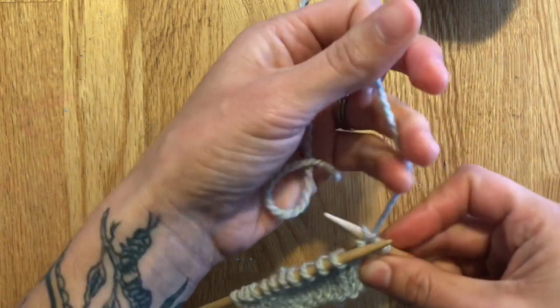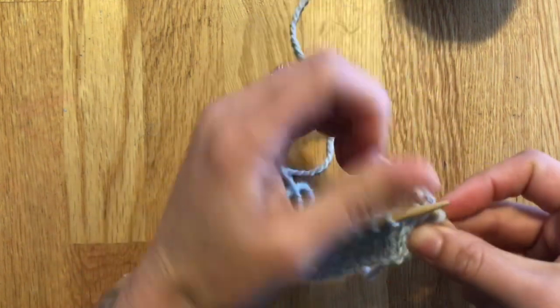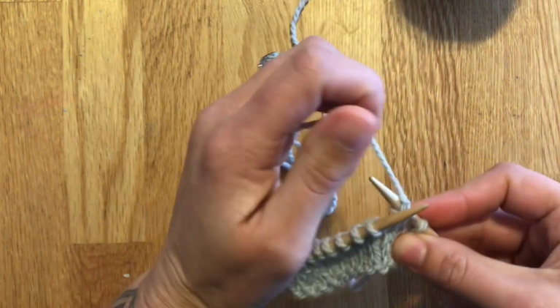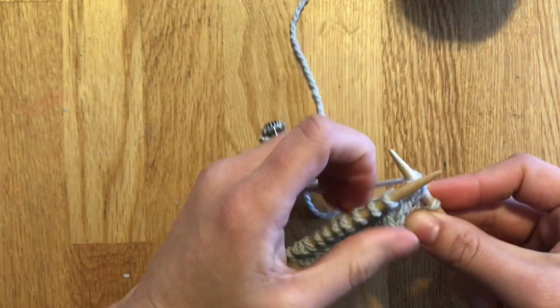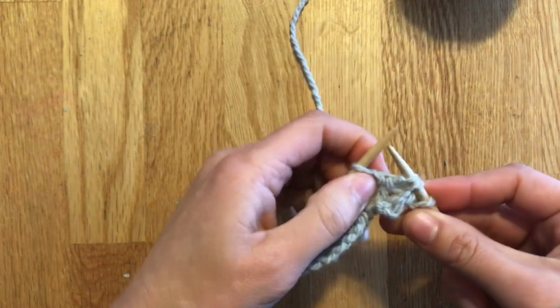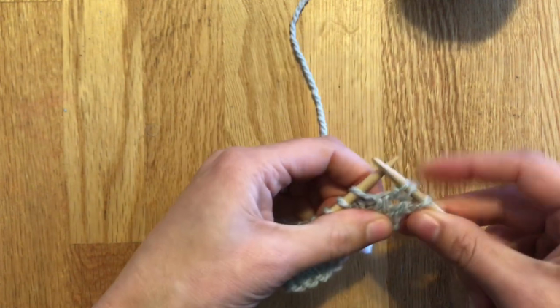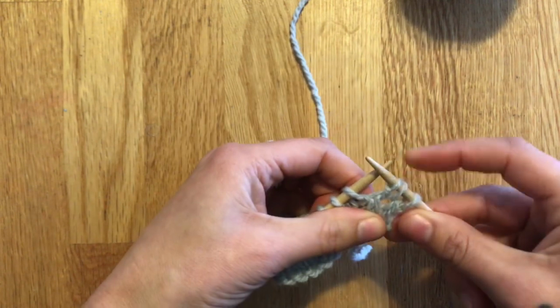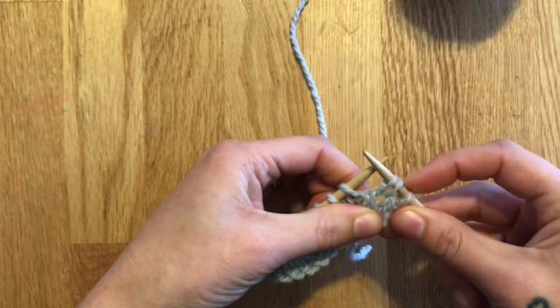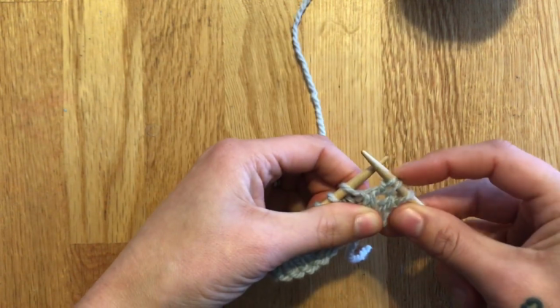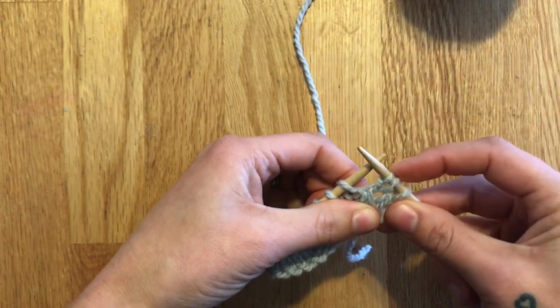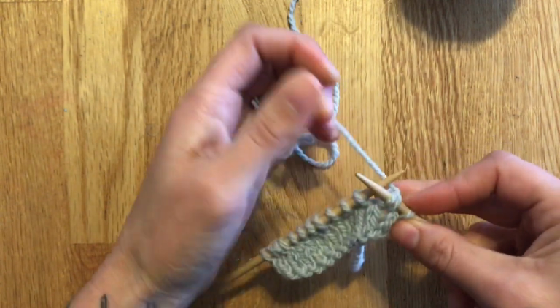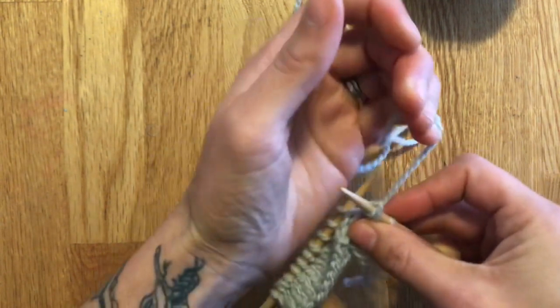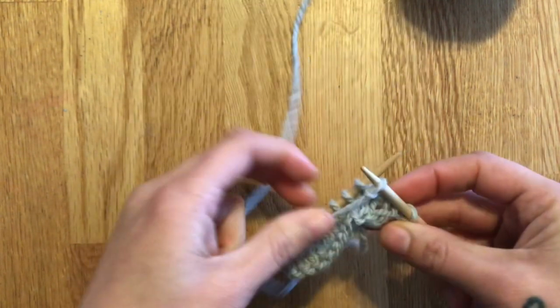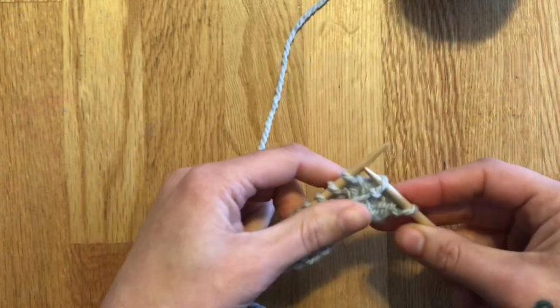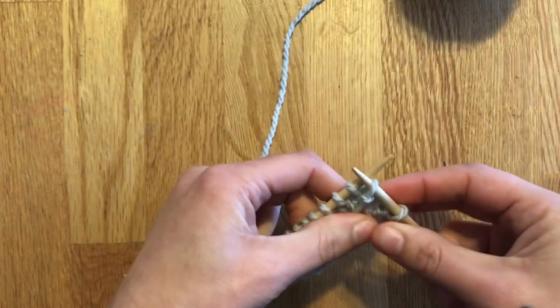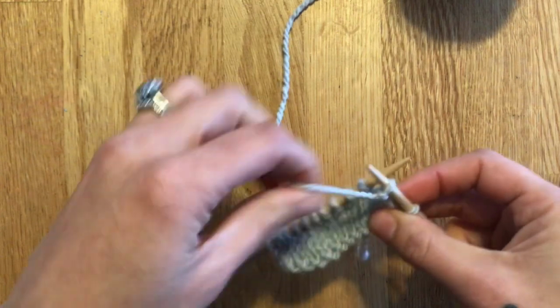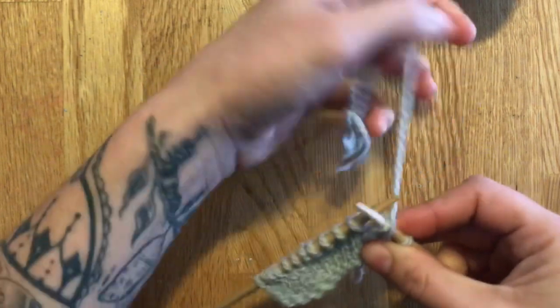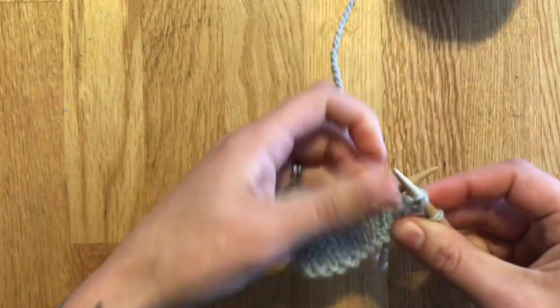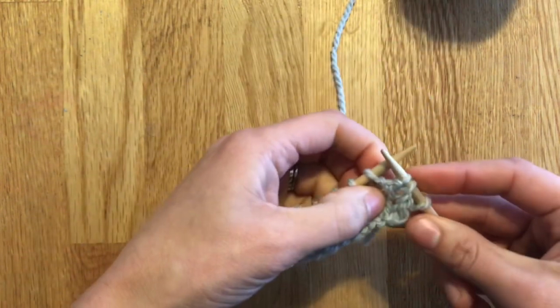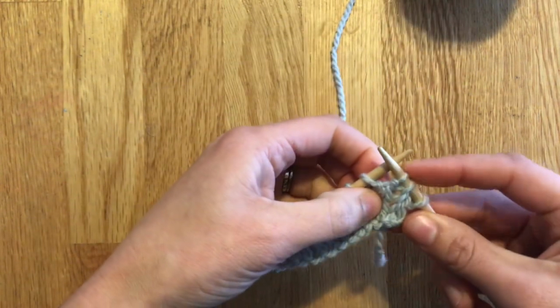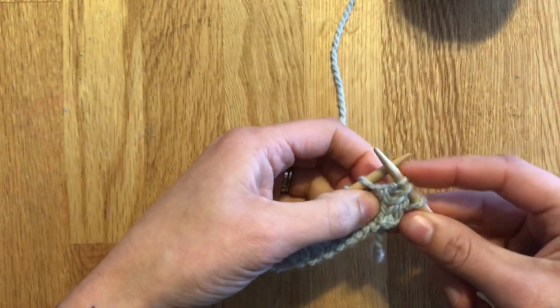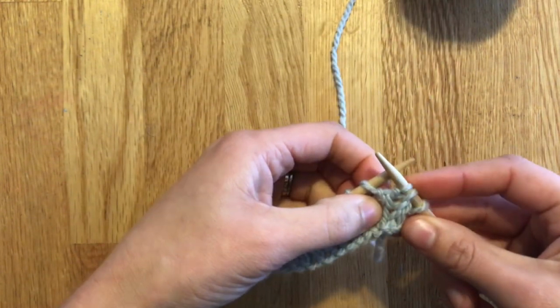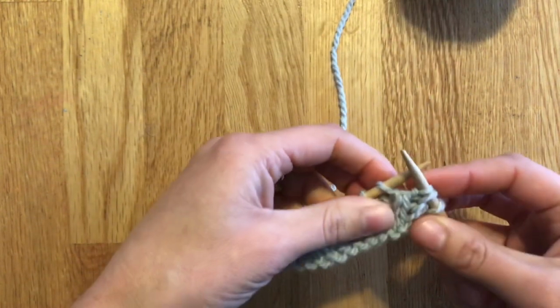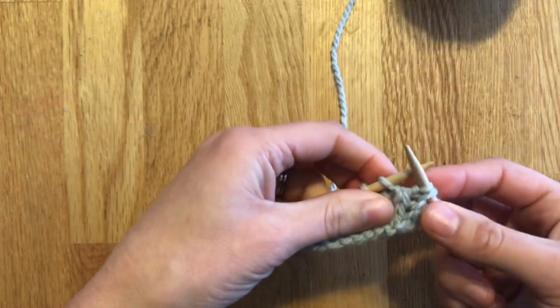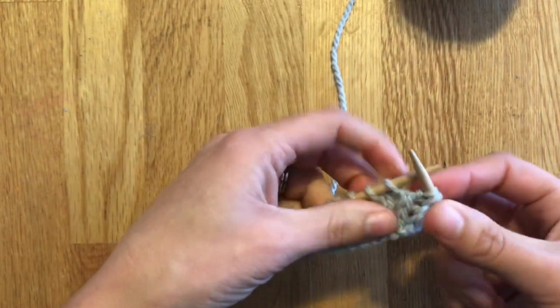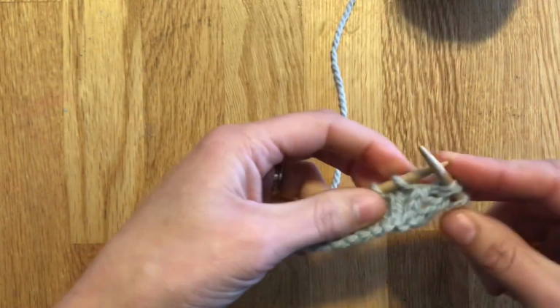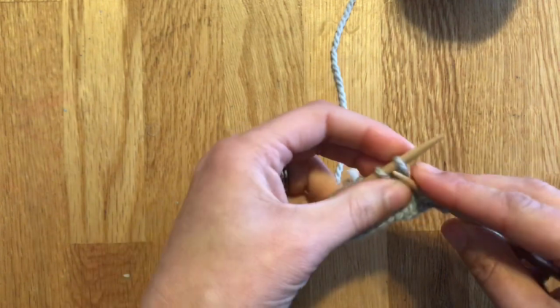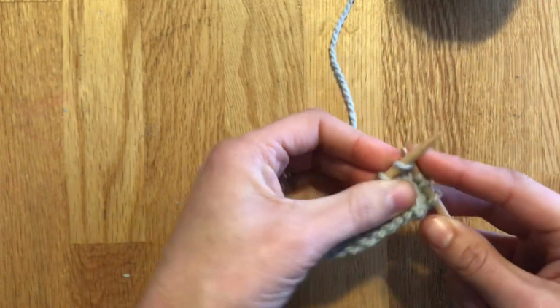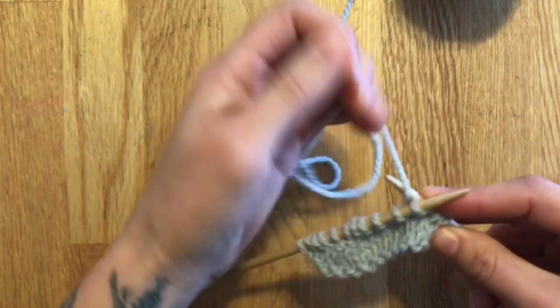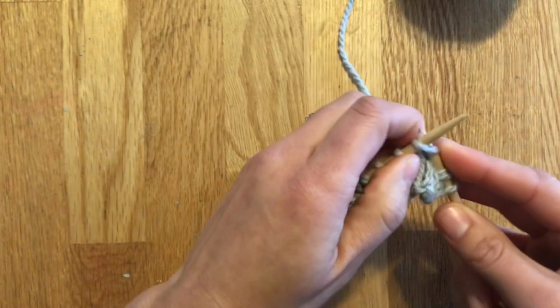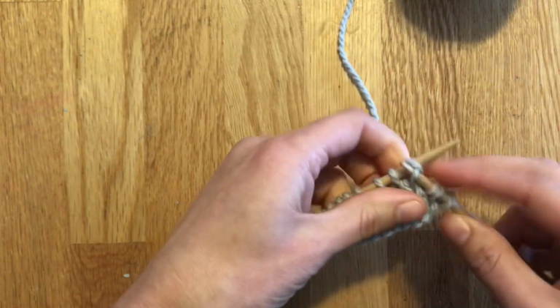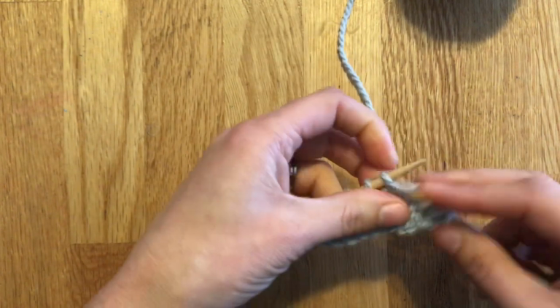Same thing — you're going to pull up and over, and when you do that you'll have an extra stitch pulled over. So you went from one stitch, pulled it over, and now you have two stitches on your needle. That's your double stitch. And then I'm going to work a right-side row again.